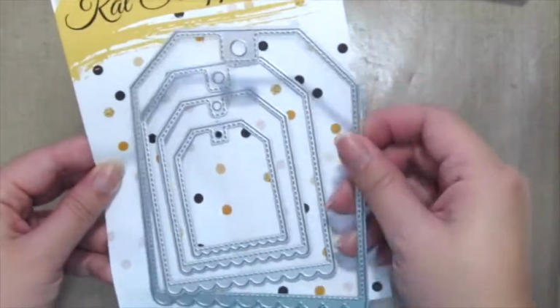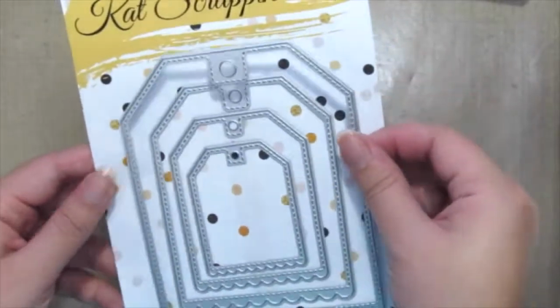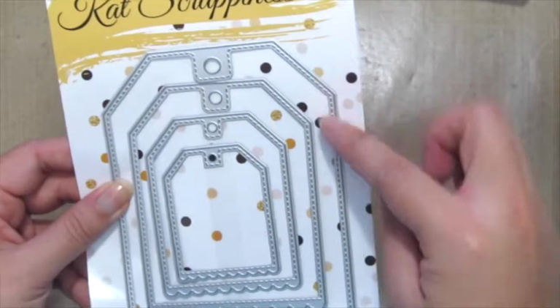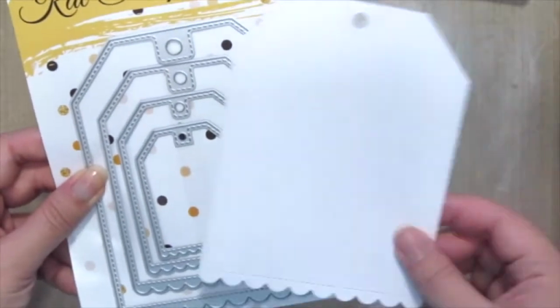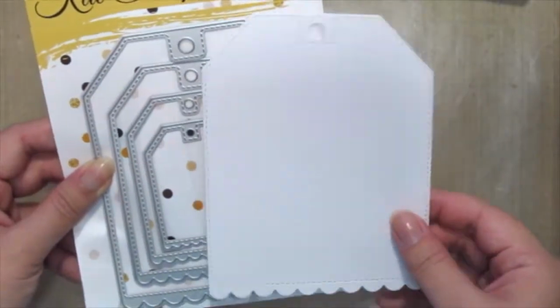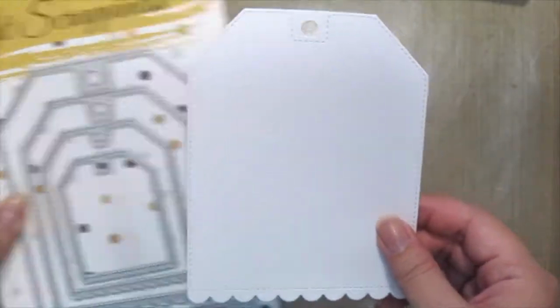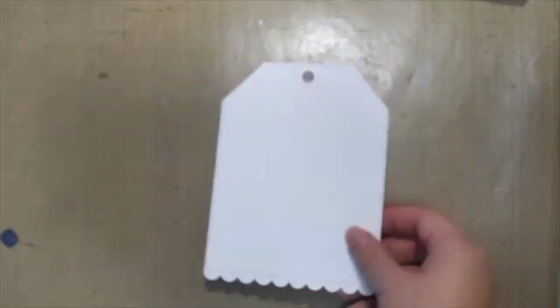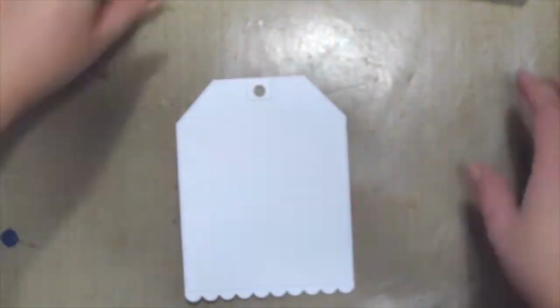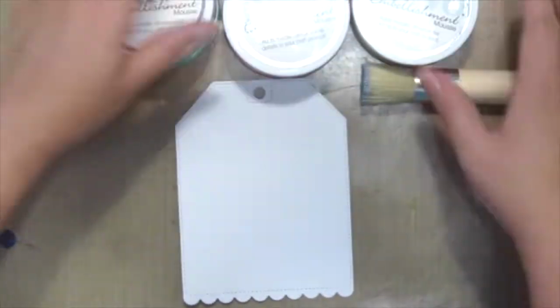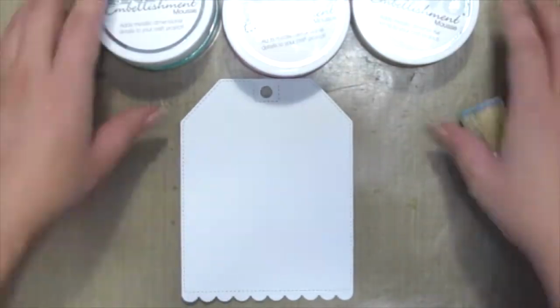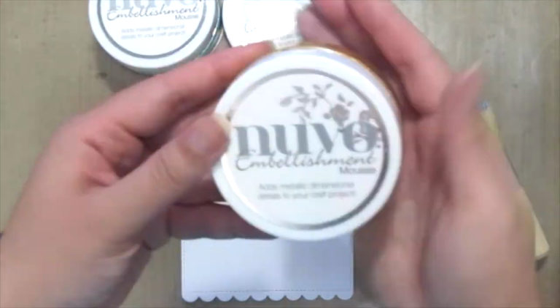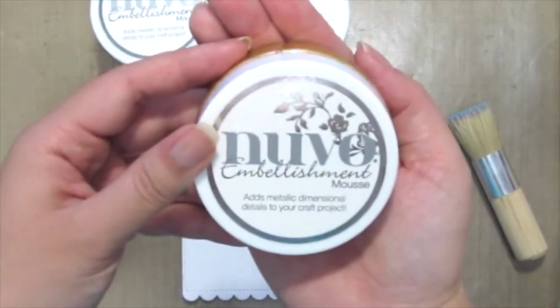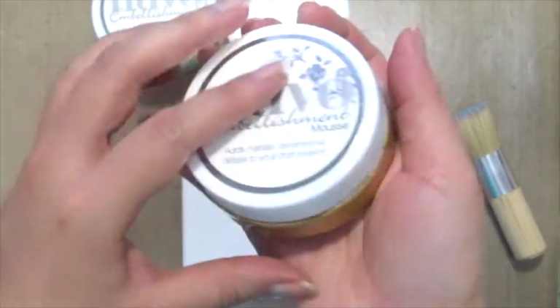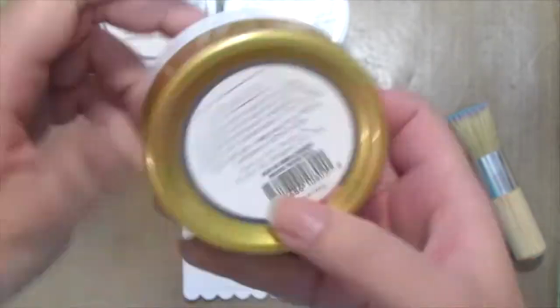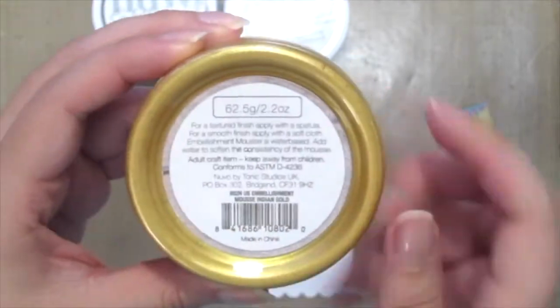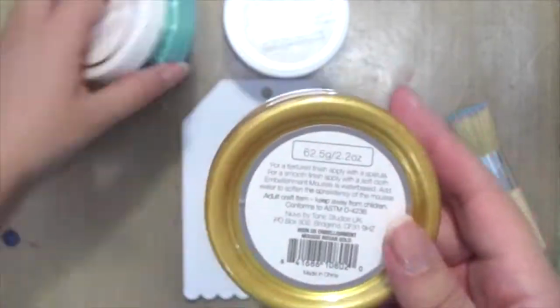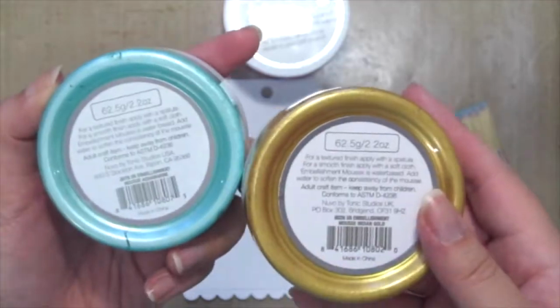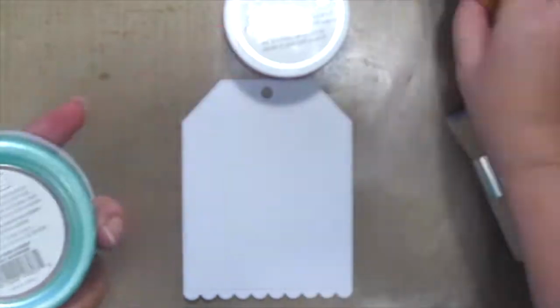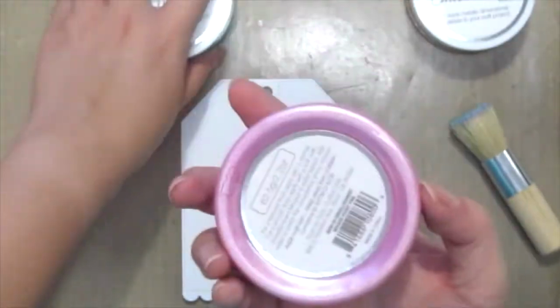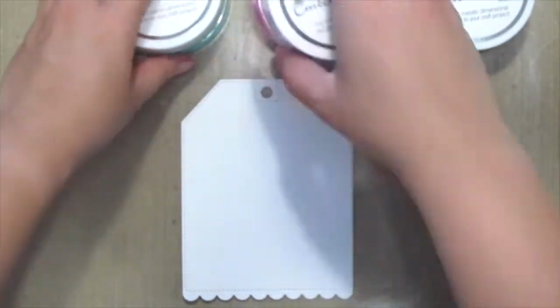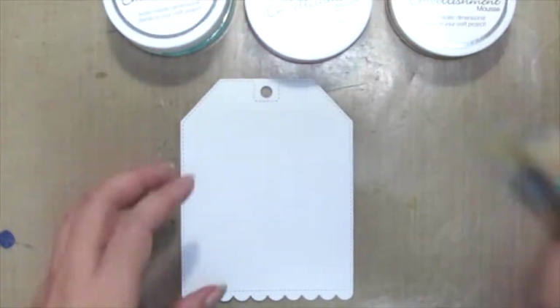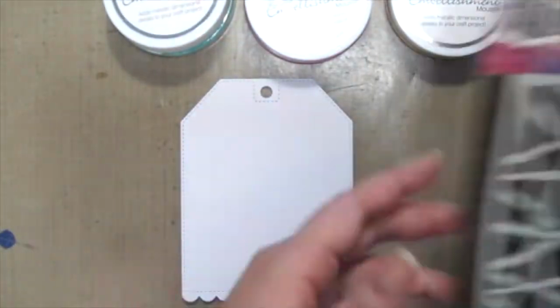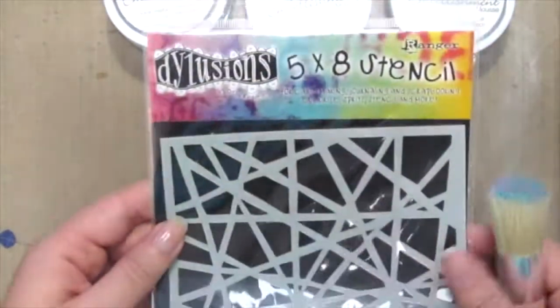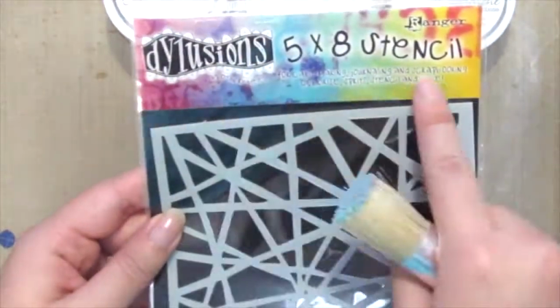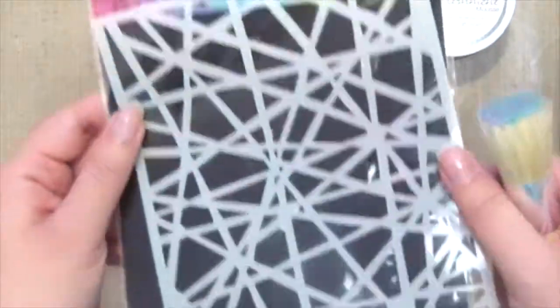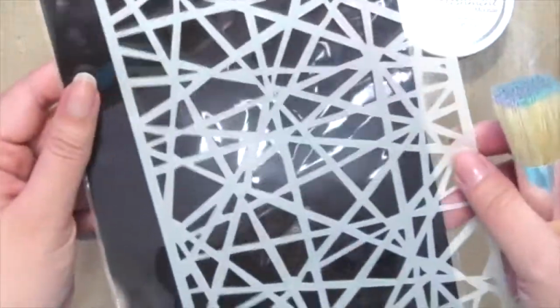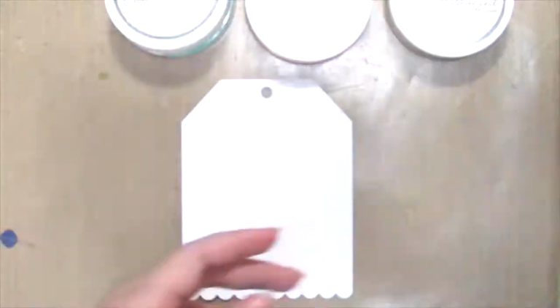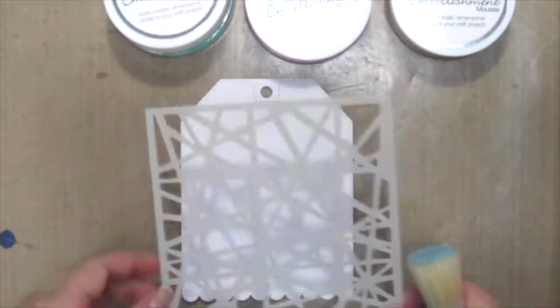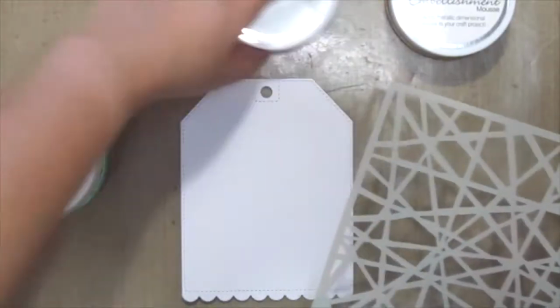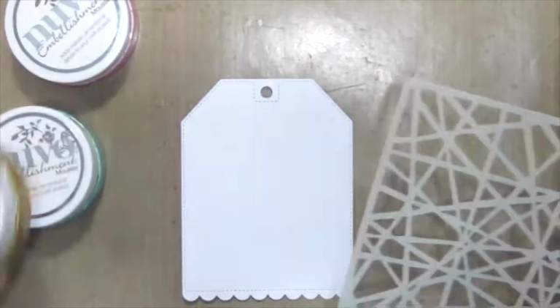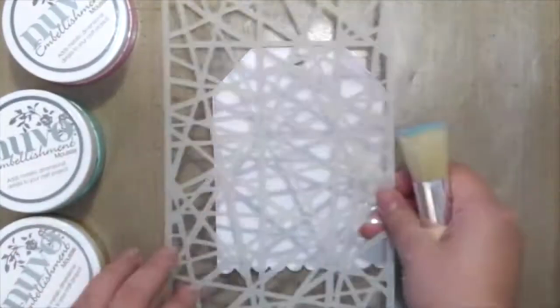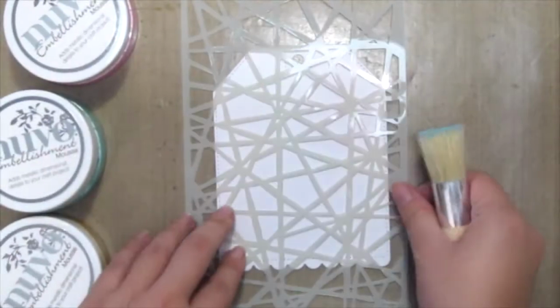I'm grabbing the Stitch Scarlet nested dies, grabbing the largest size, and grabbing my Newell Mousse here in Indian Gold, Aquamarine, and Pink Peony. I'm also grabbing this dilution stencil to ink up my tag.